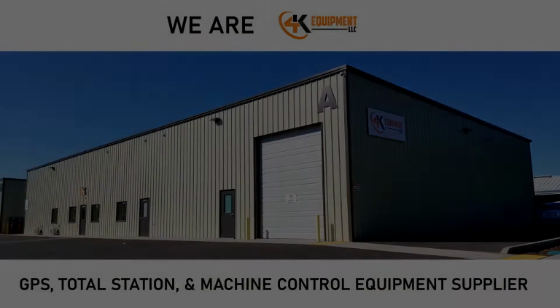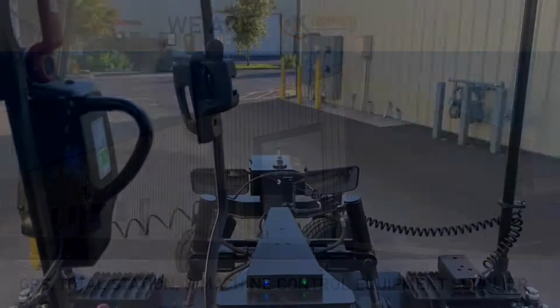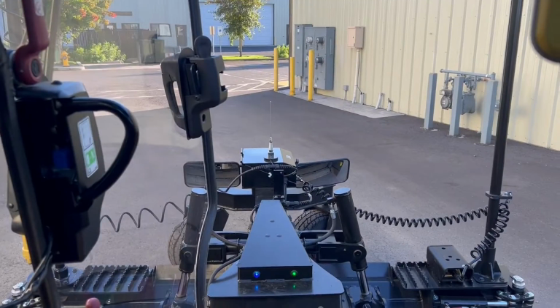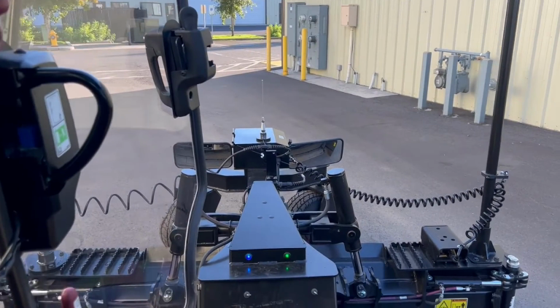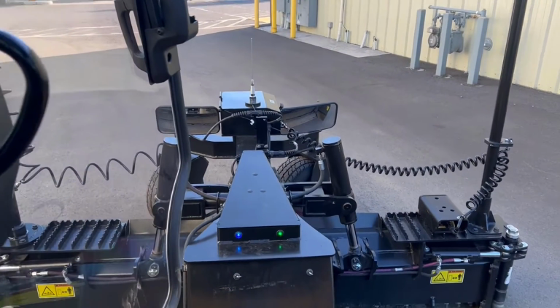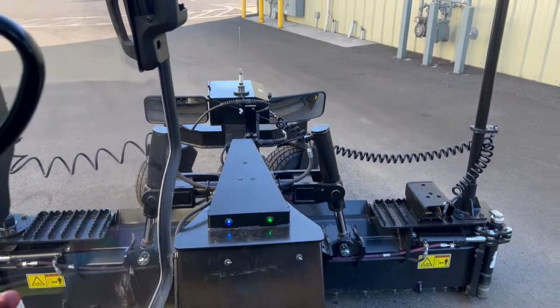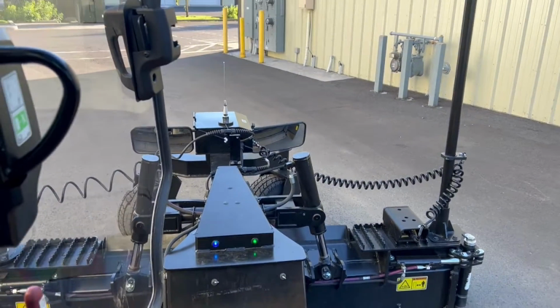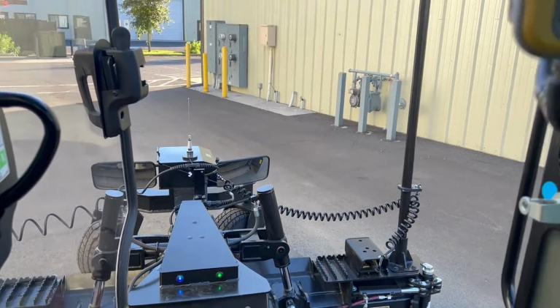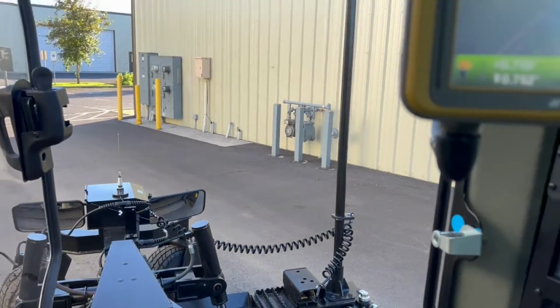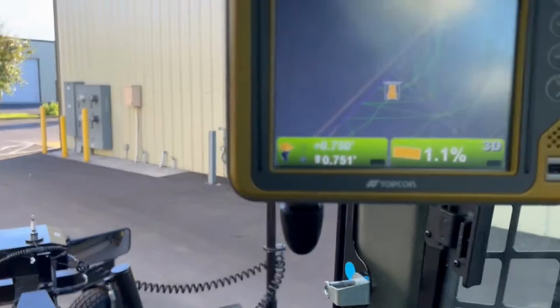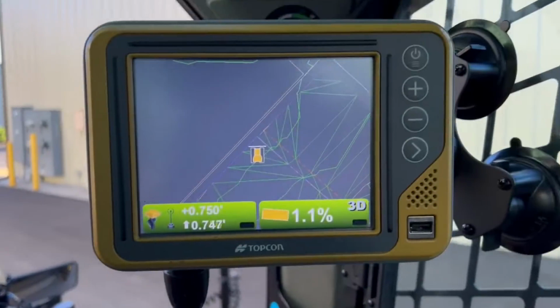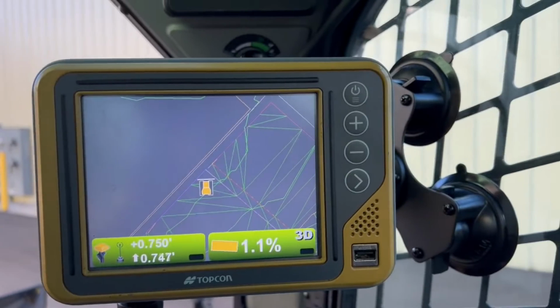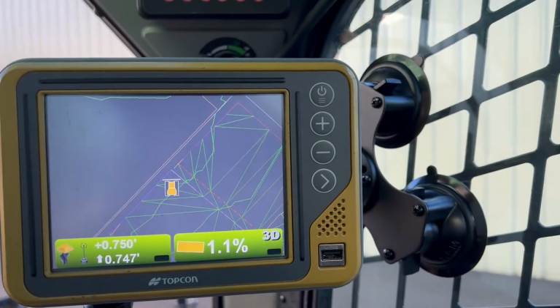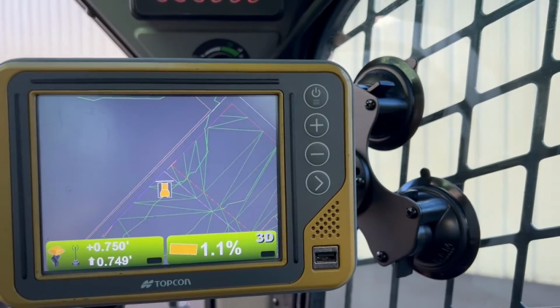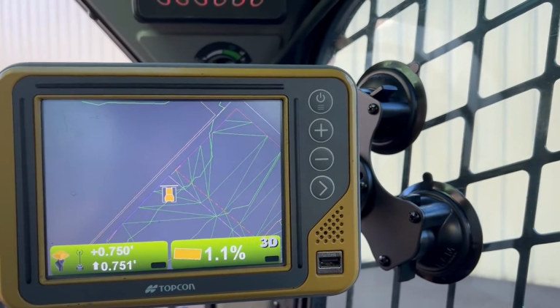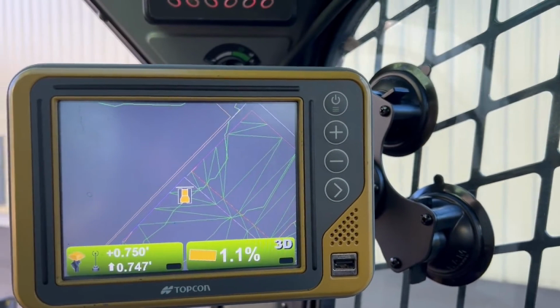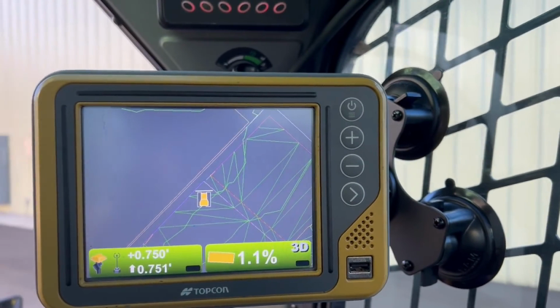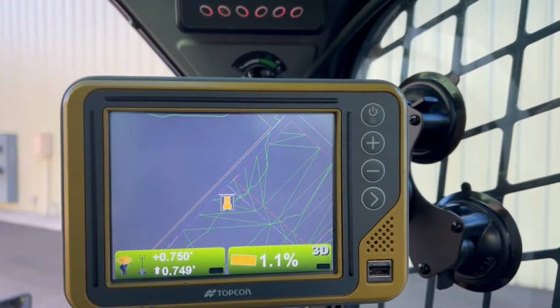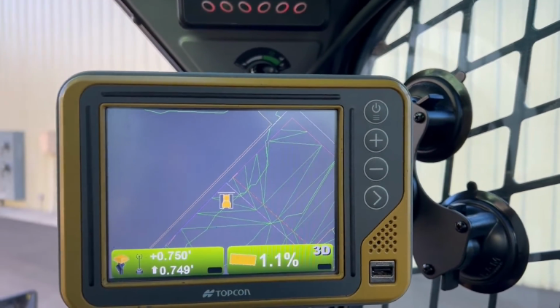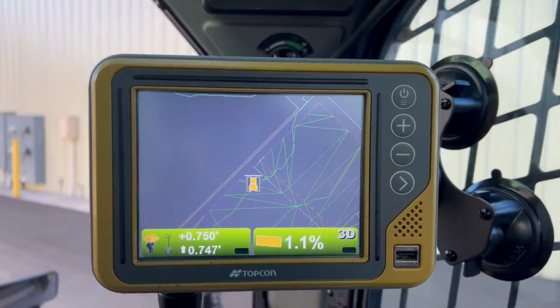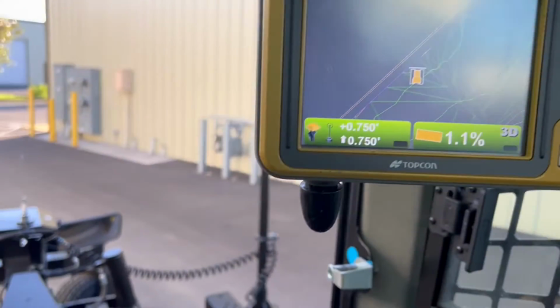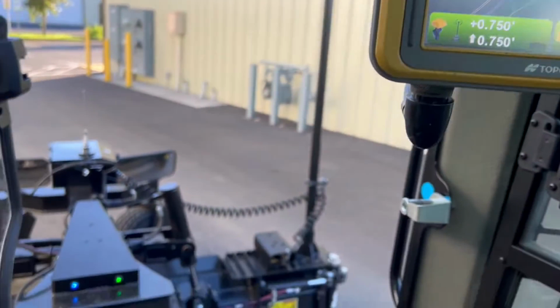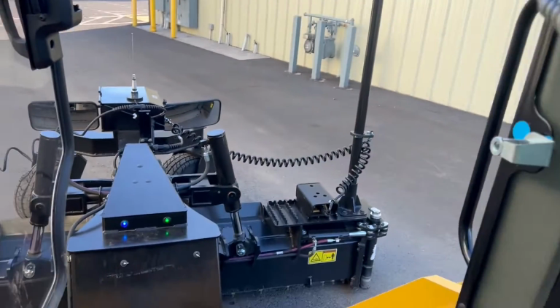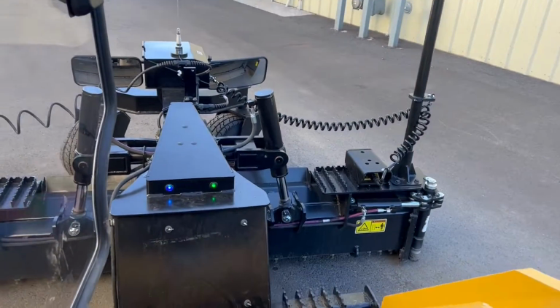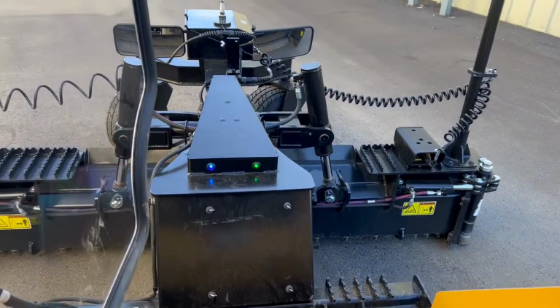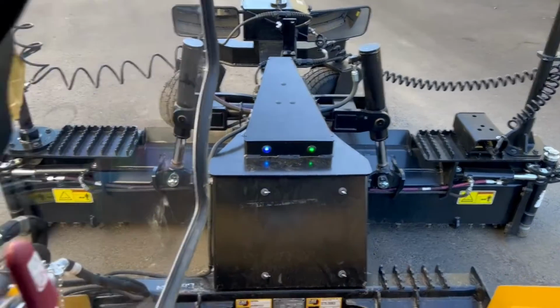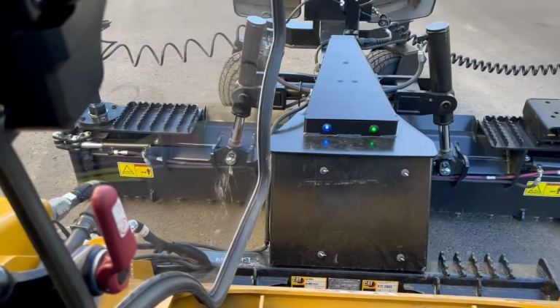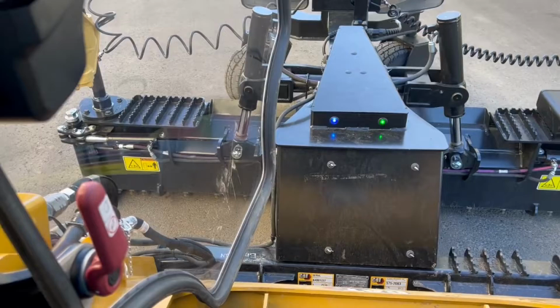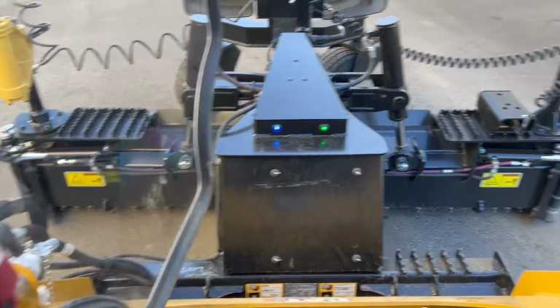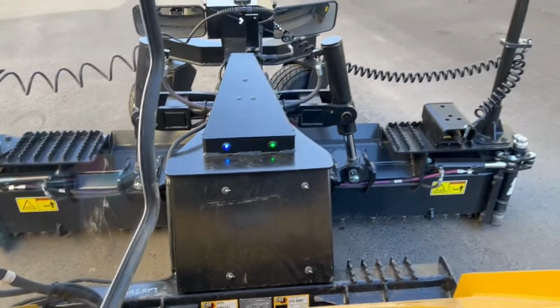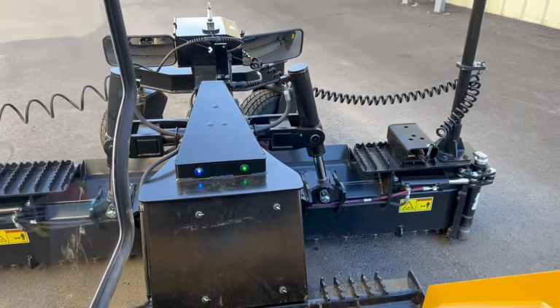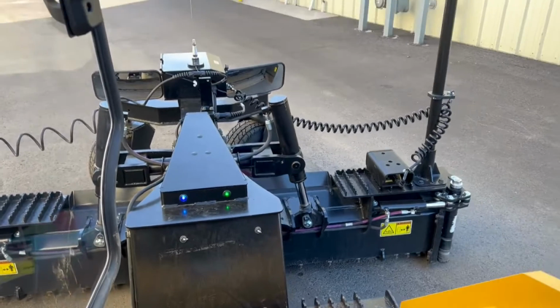This is Joel with 4K Equipment, just giving you a quick overview of a Topcon machine control kit. This is a Cat 279 skid steer with the GV124 grade blade on it.